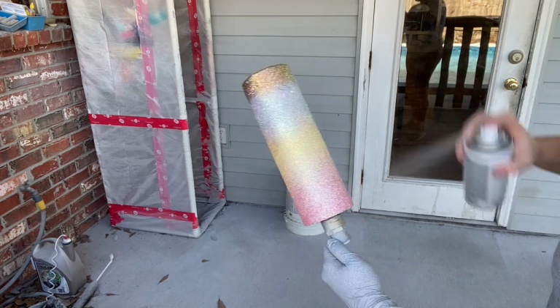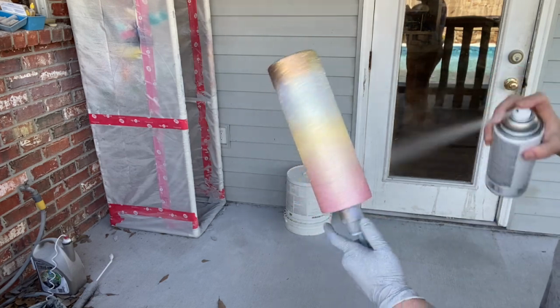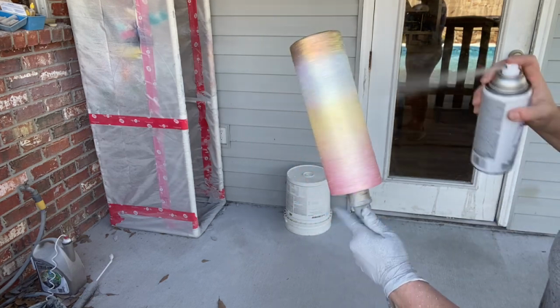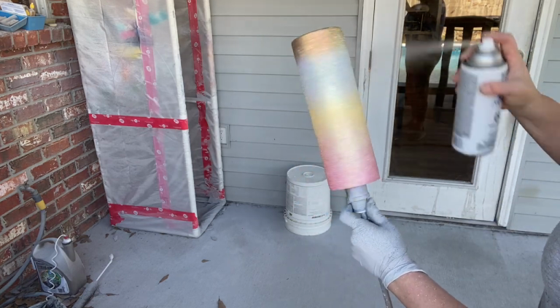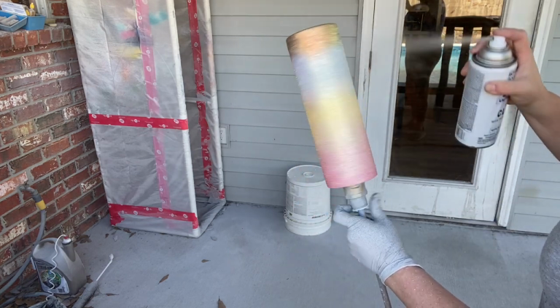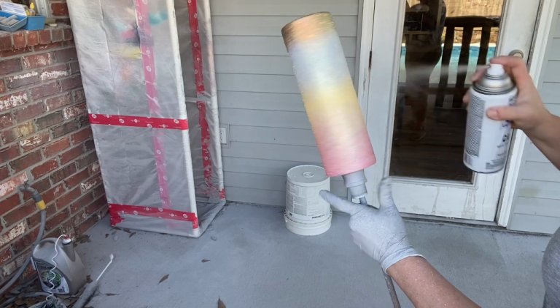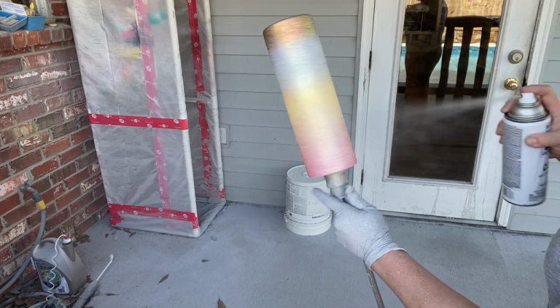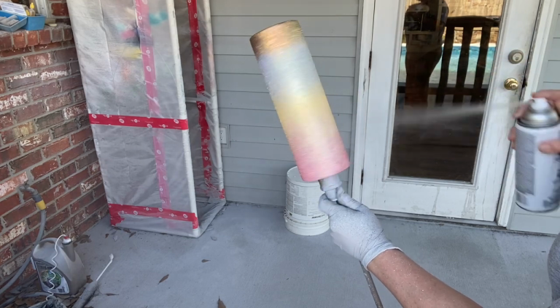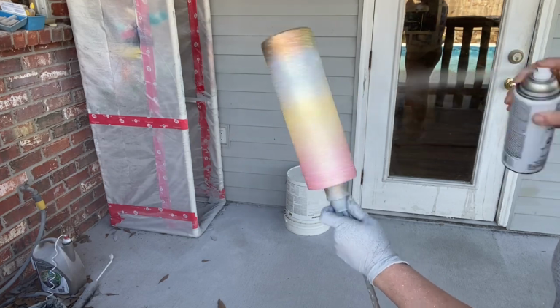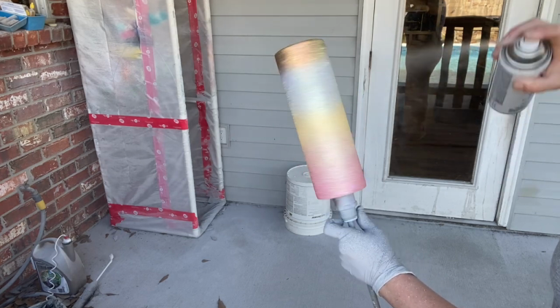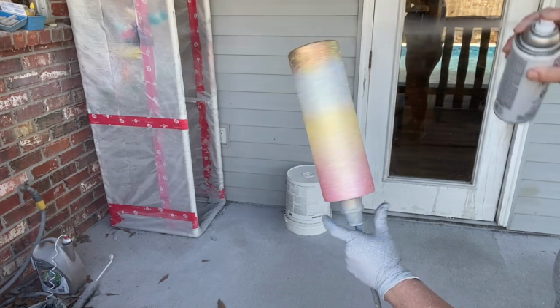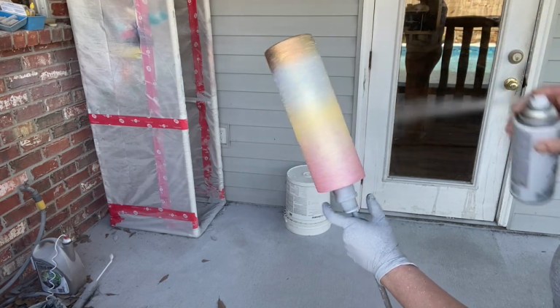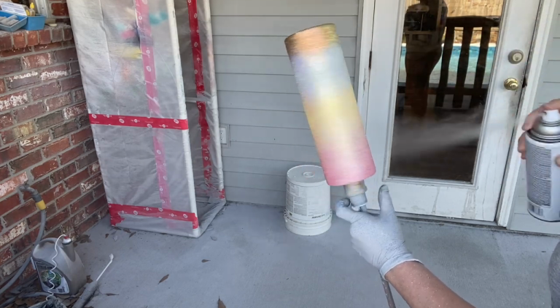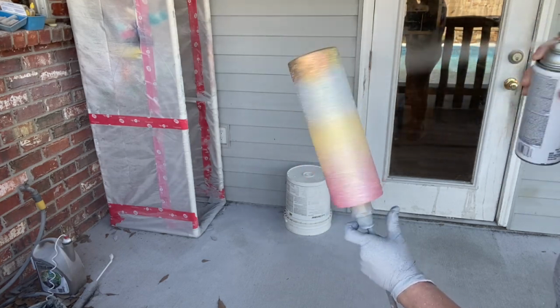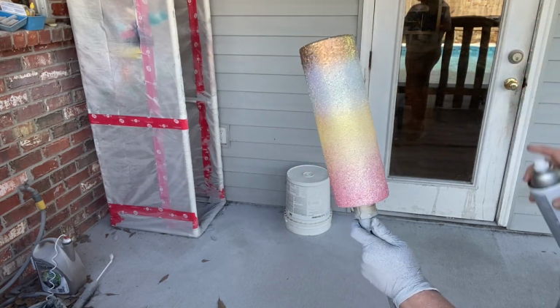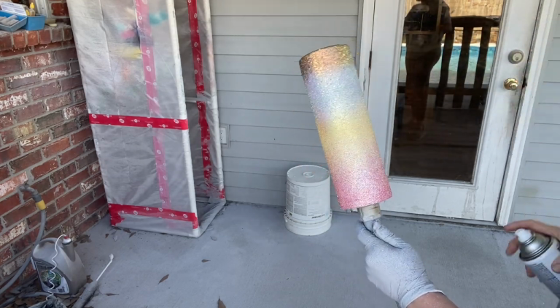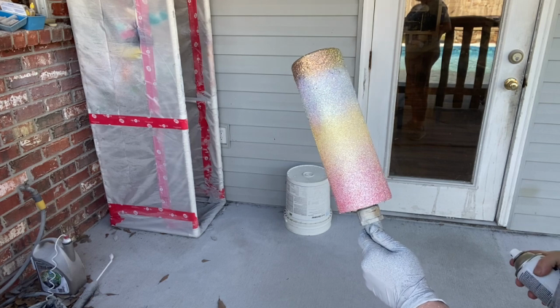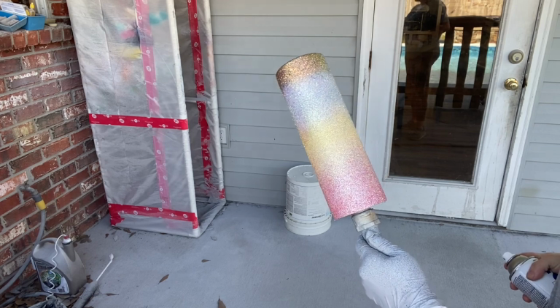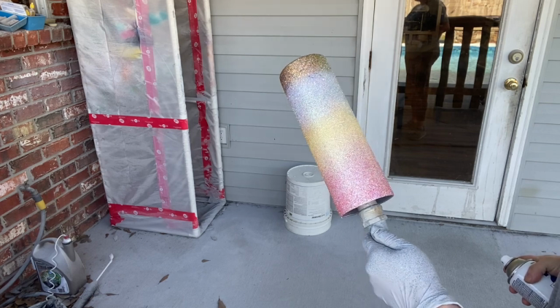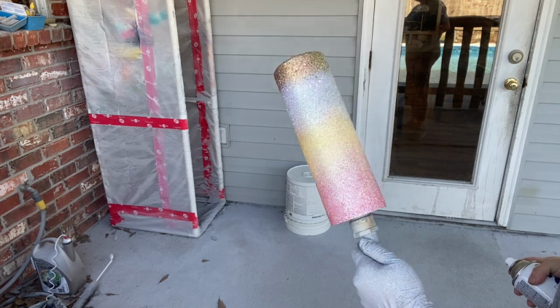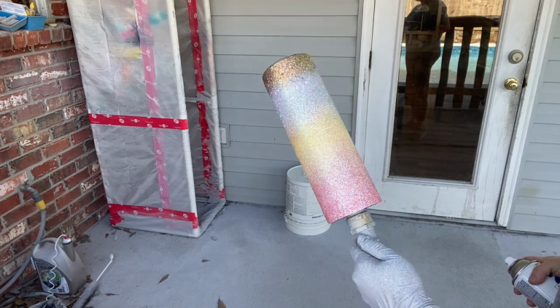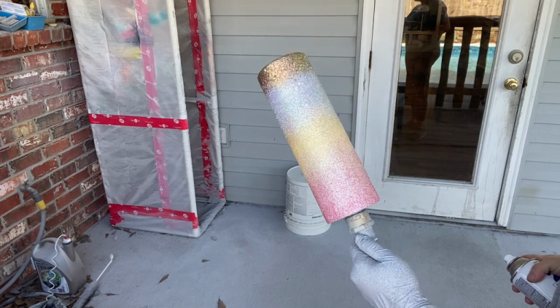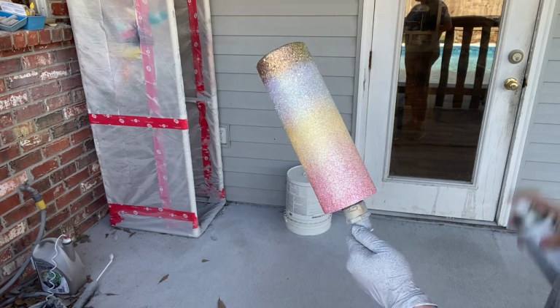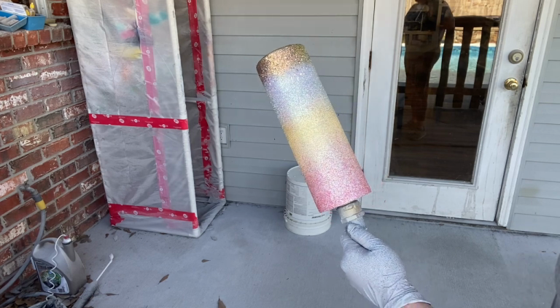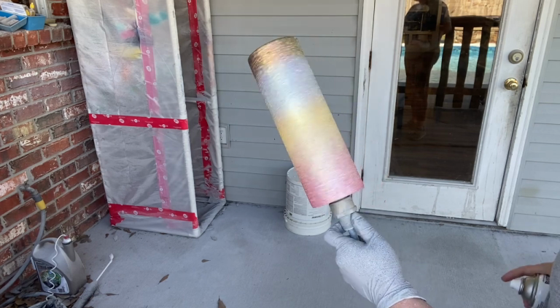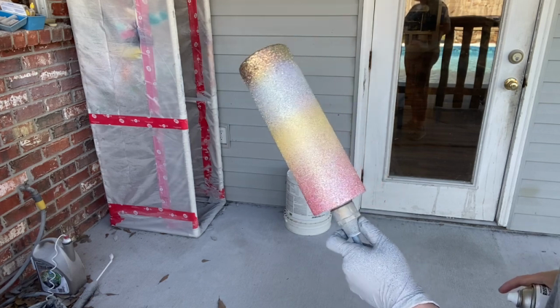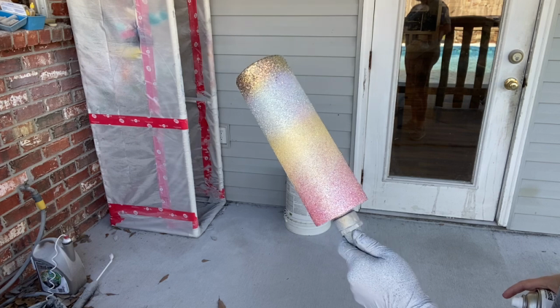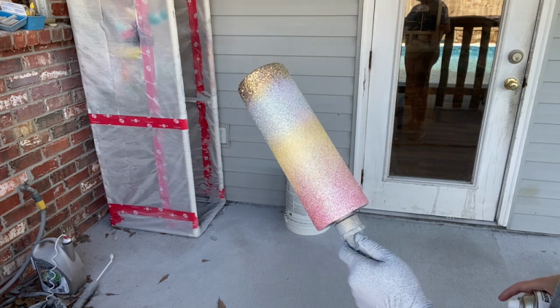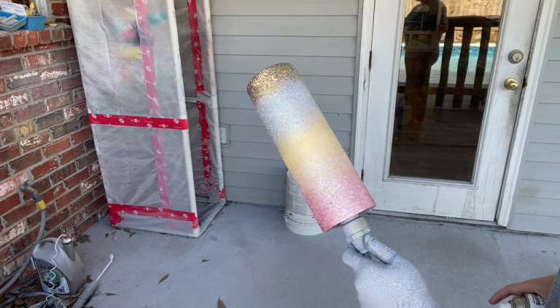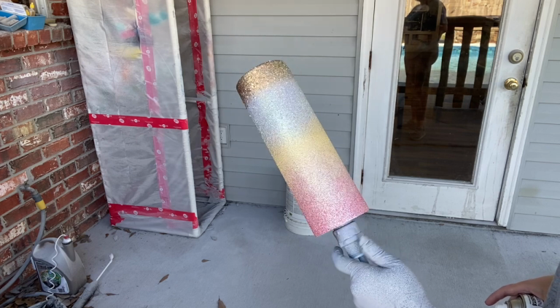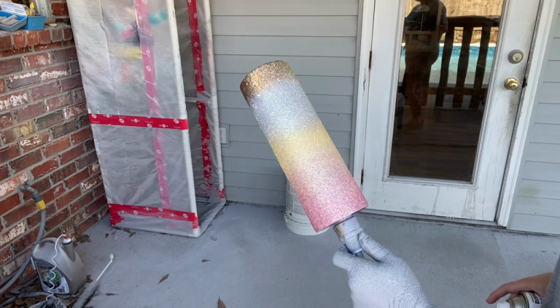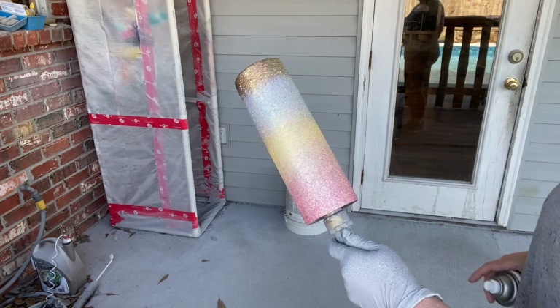Then we're going to take our clear and go around to really get it to spray. I don't want this moving around — it has to be still. So we're going to let this sit for a bit and let it dry completely before we go on with epoxy.